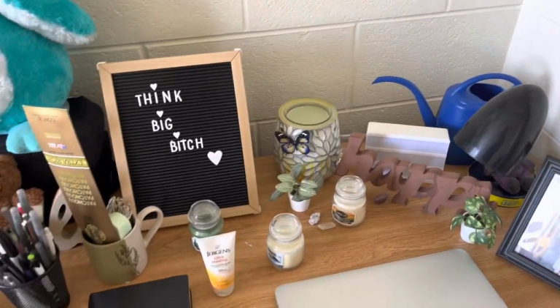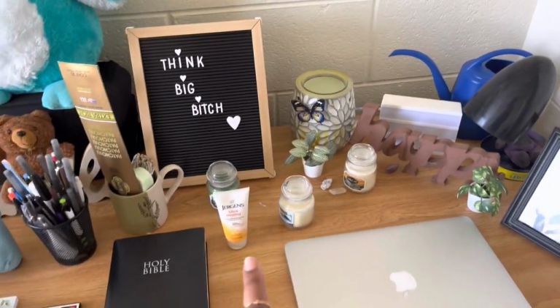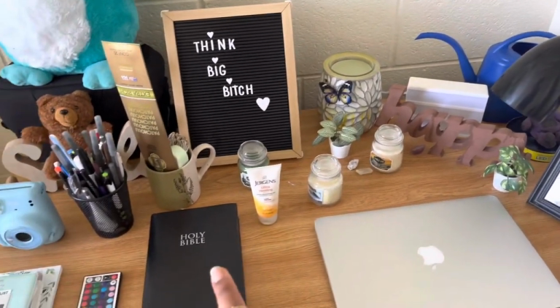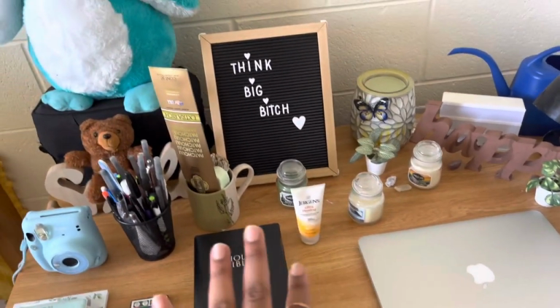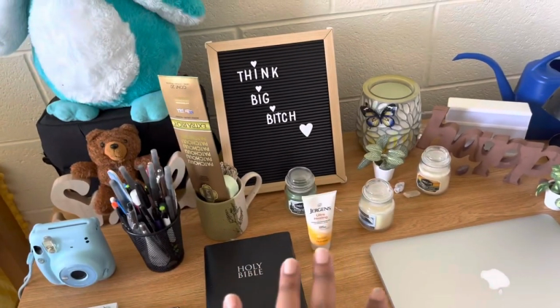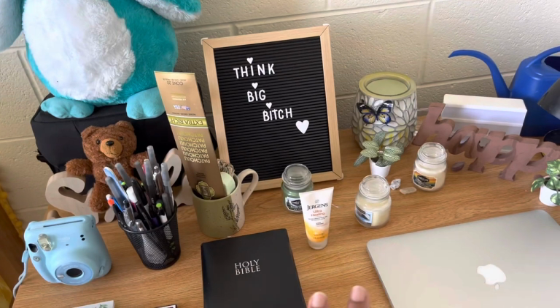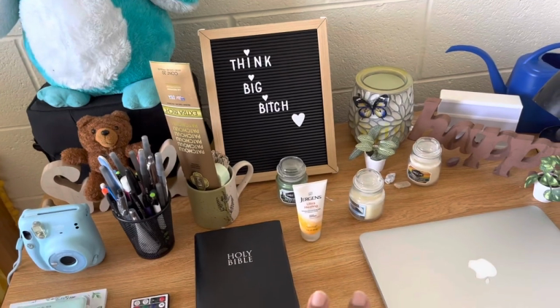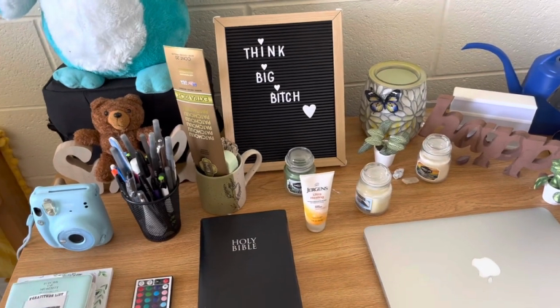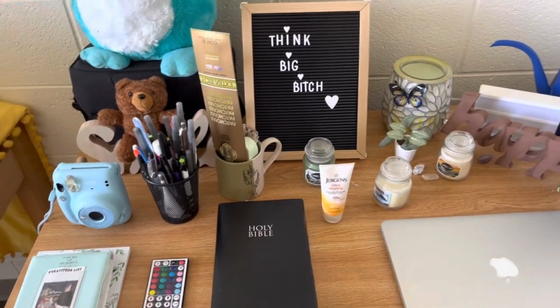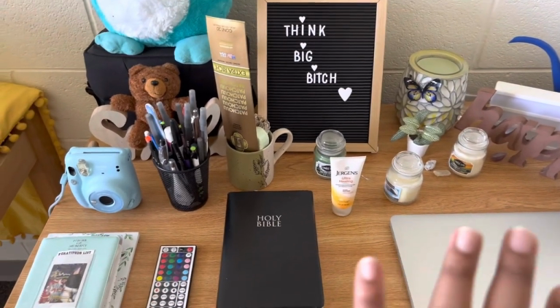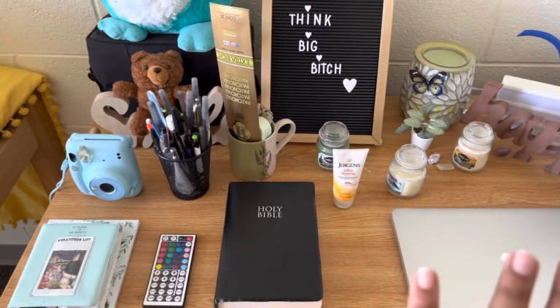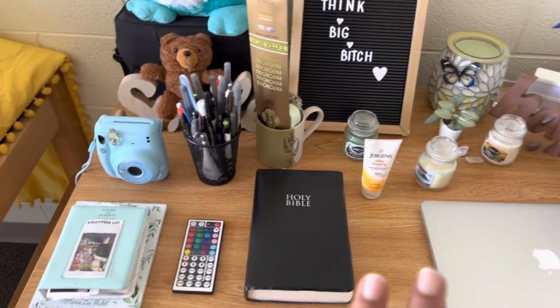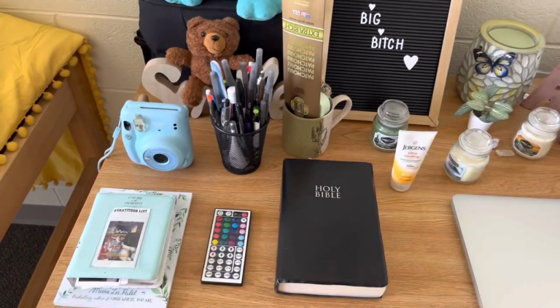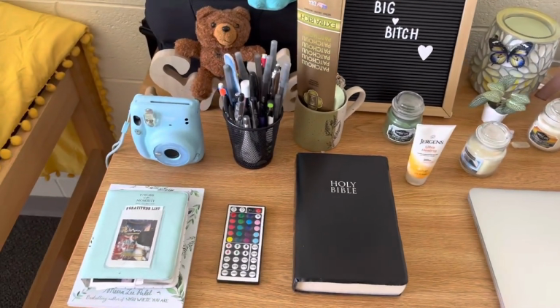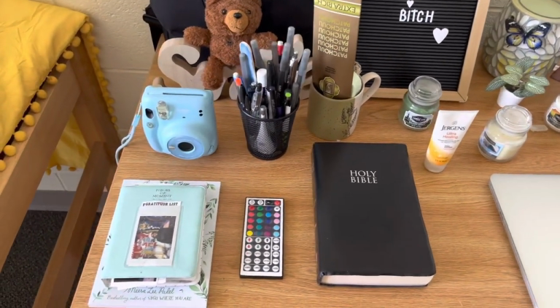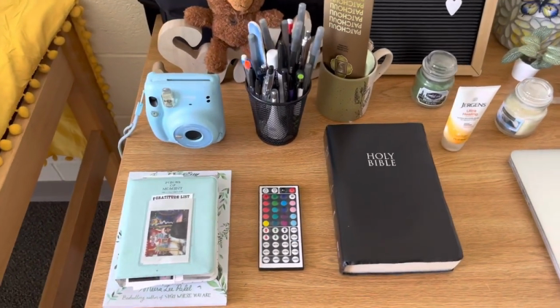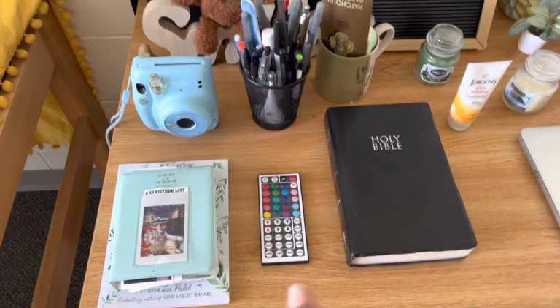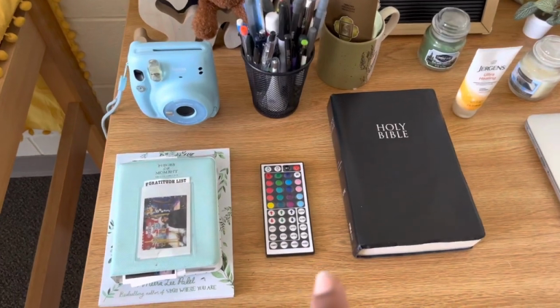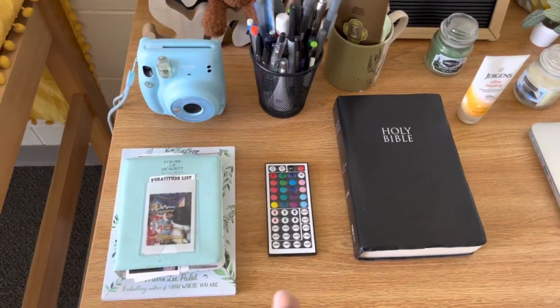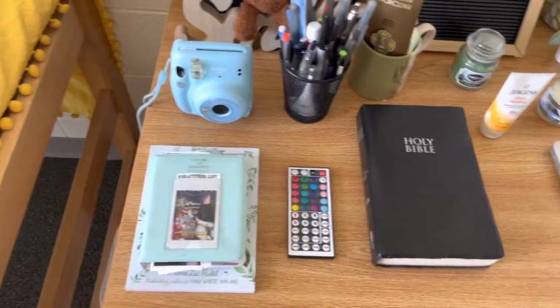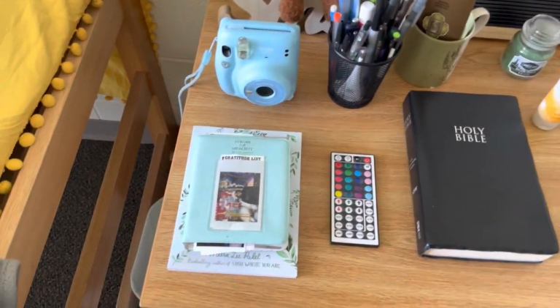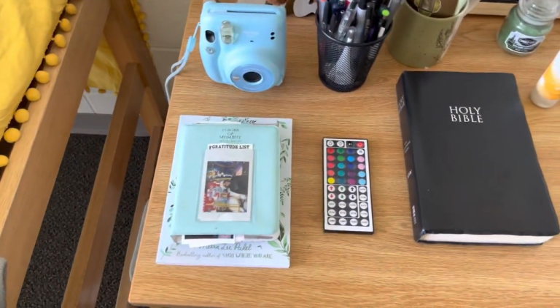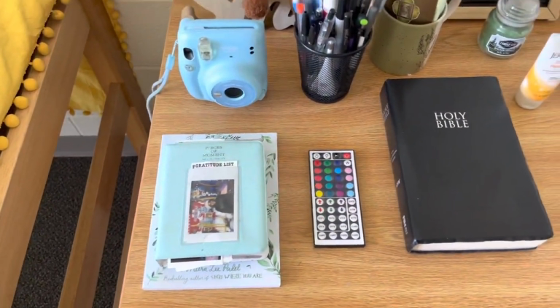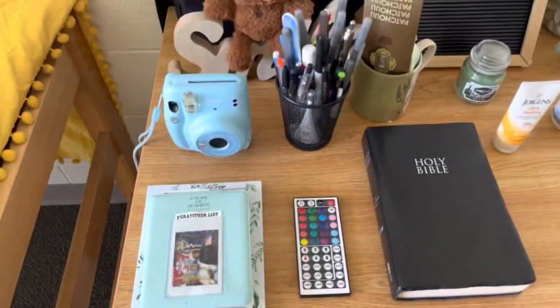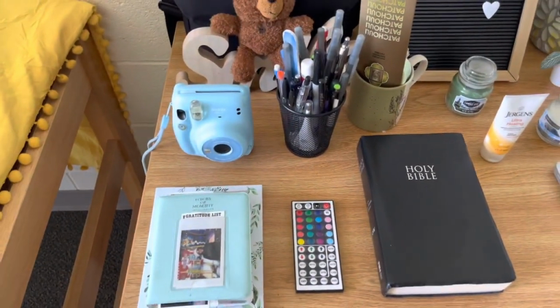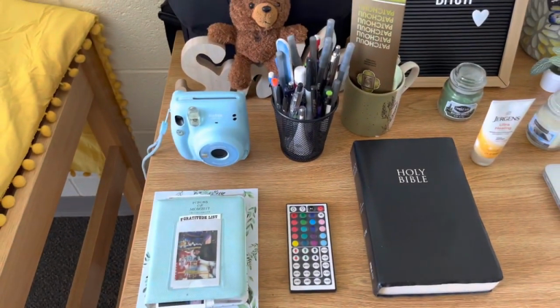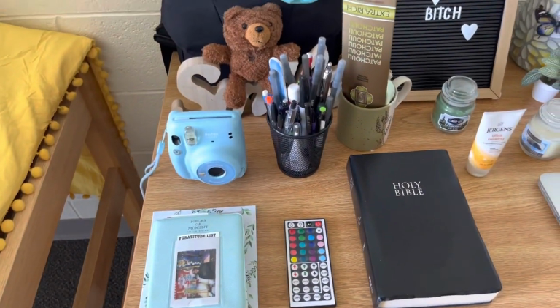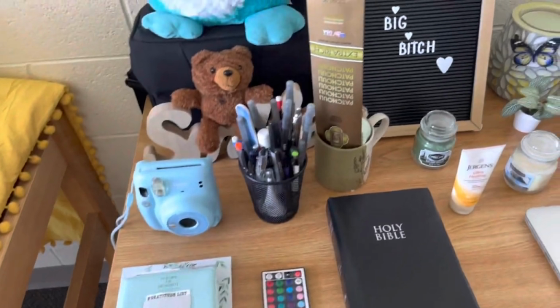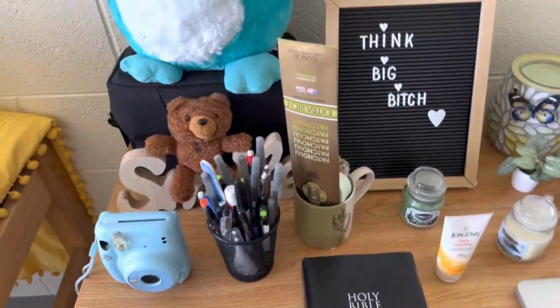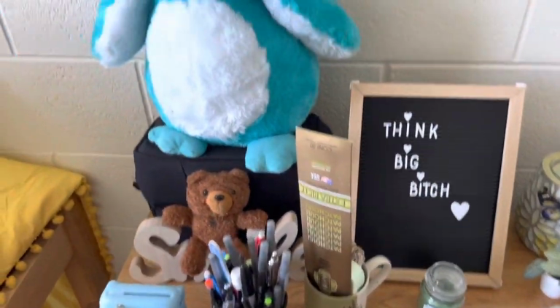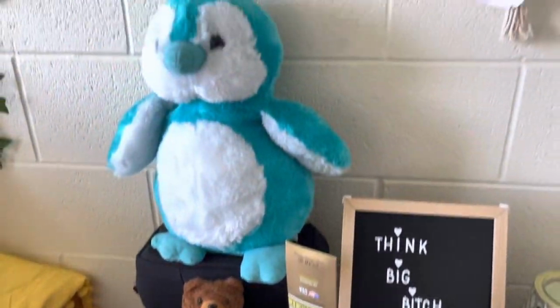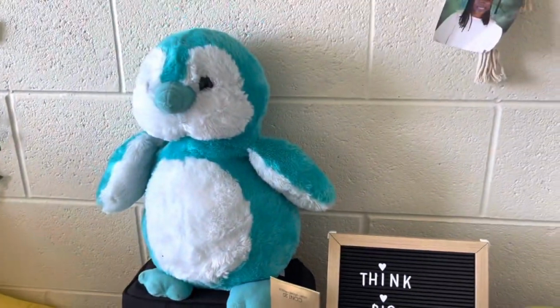I just have my laptop, a lamp, my watering can, a wax warmer, some candles — but I don't really plan on lighting them, it's just for aesthetic purposes. And then of course my Bible, my remotes, my LED lights, my Polaroid camera, the photo book, pens and pencils, and my bear.